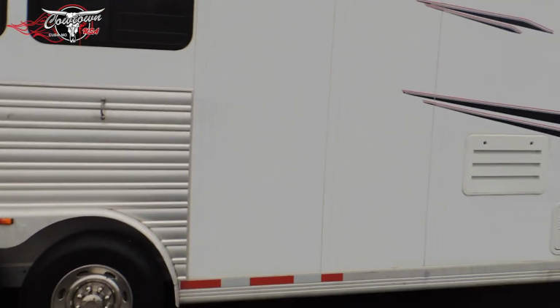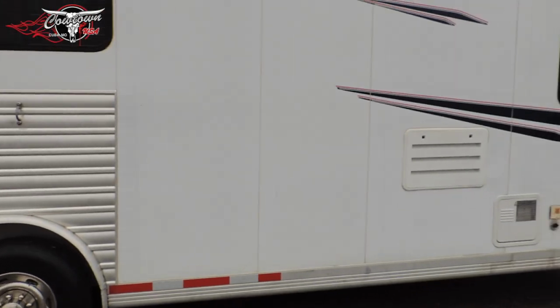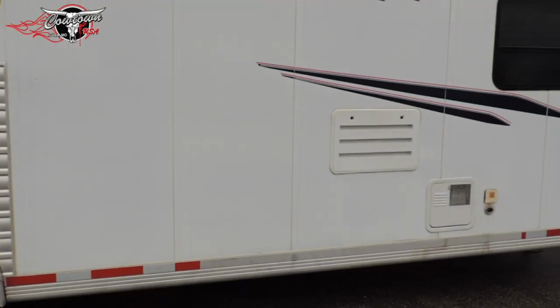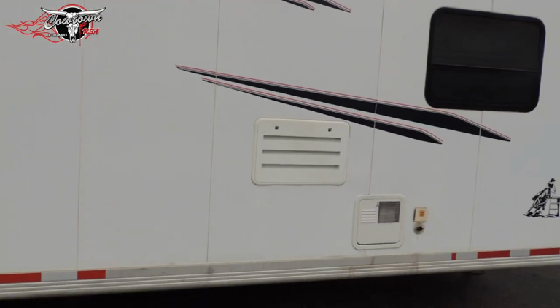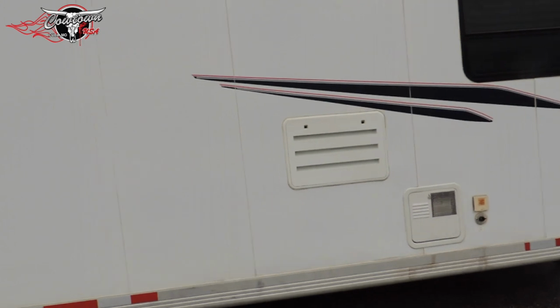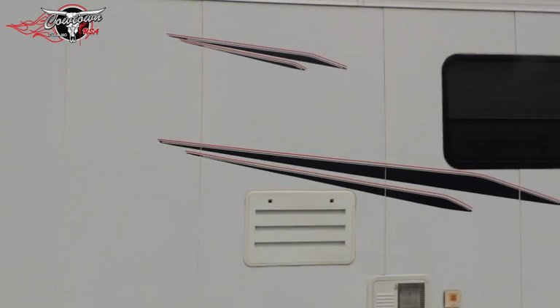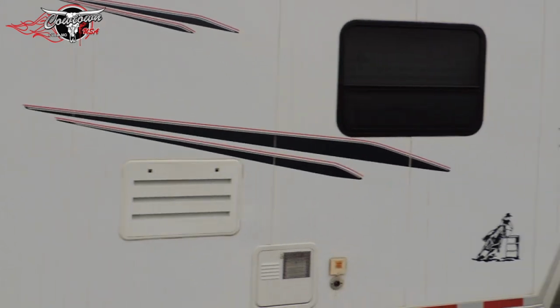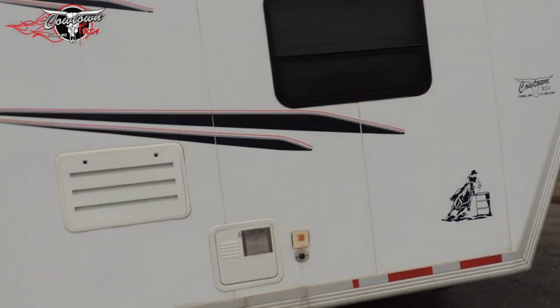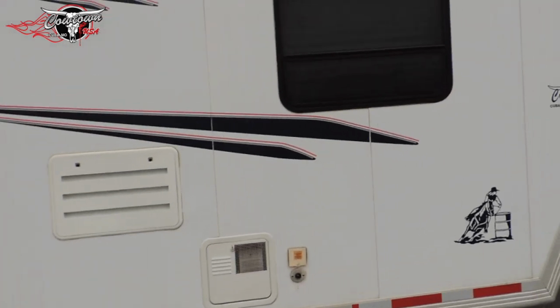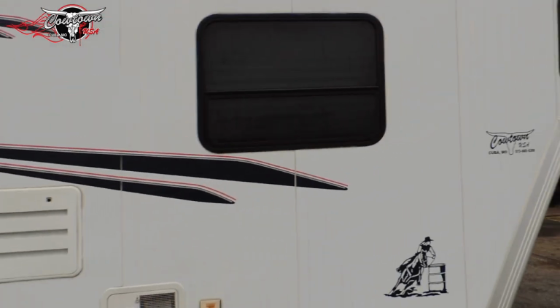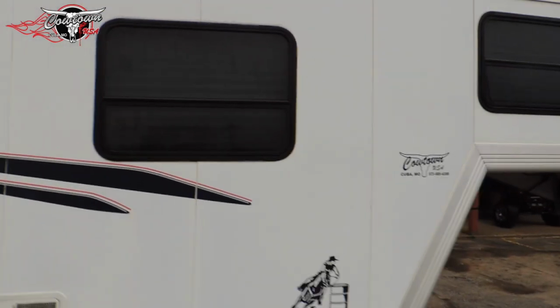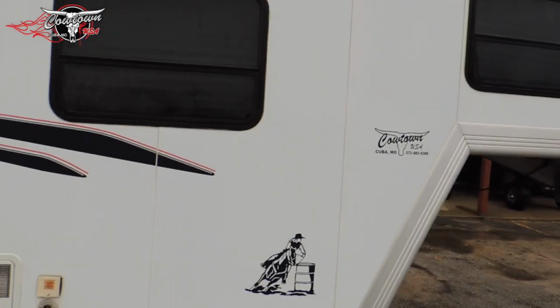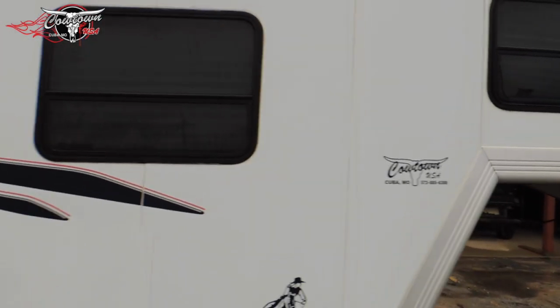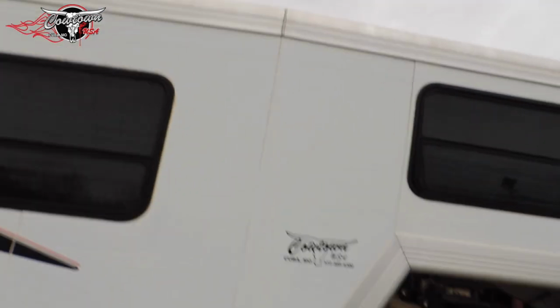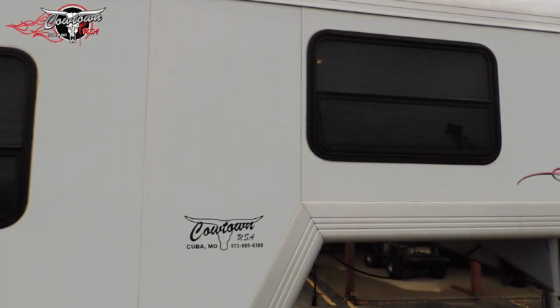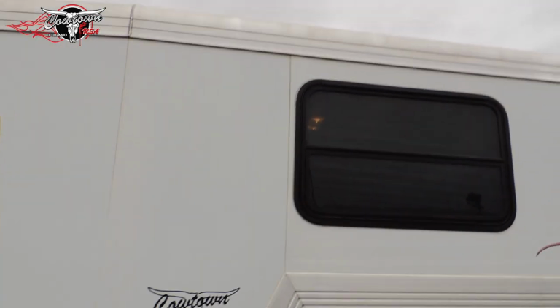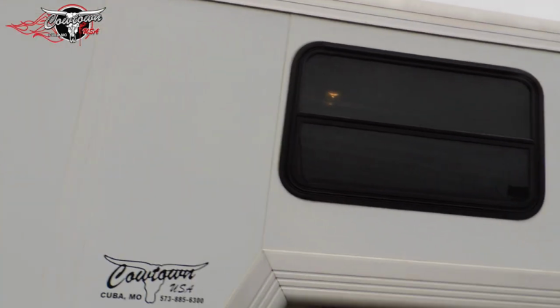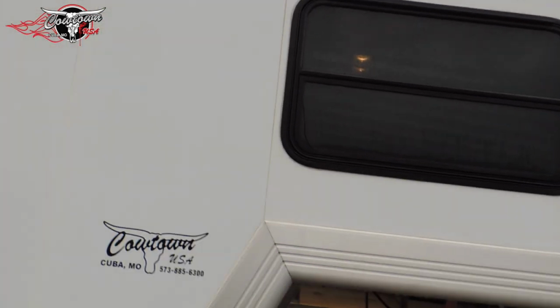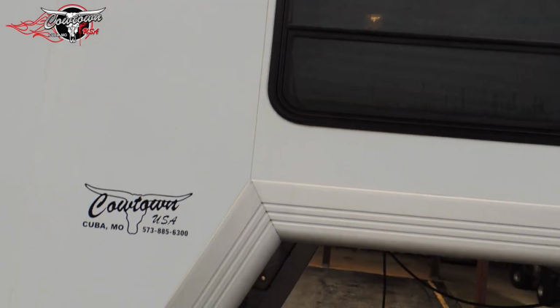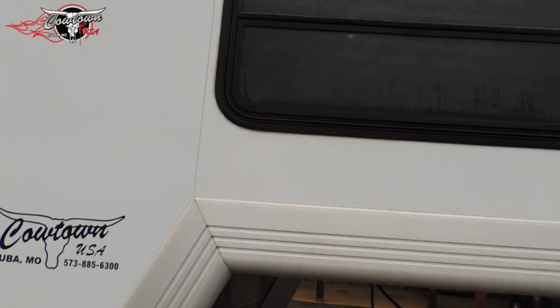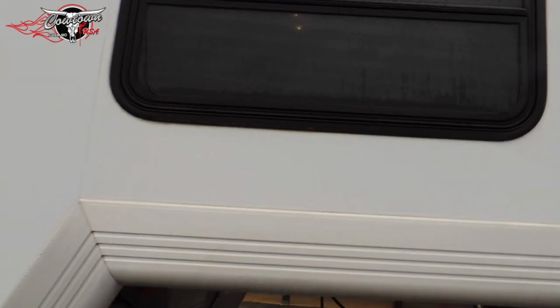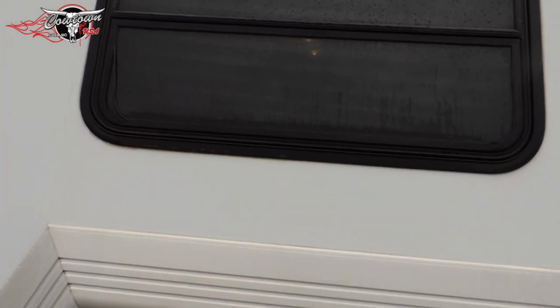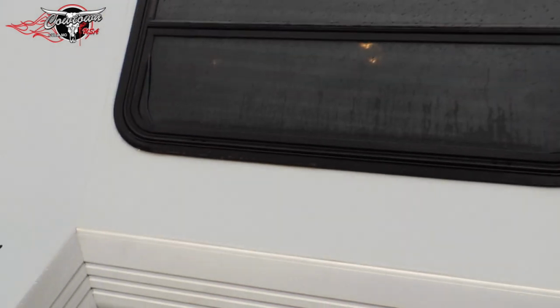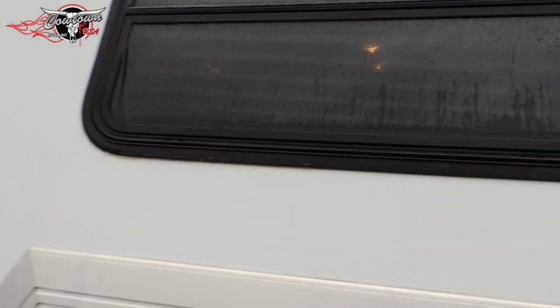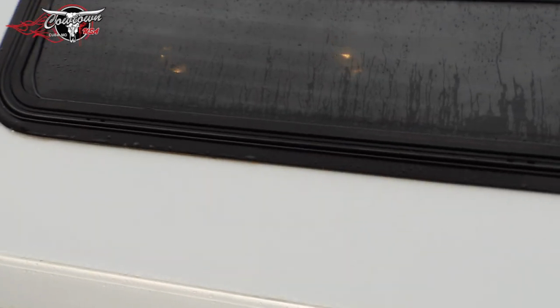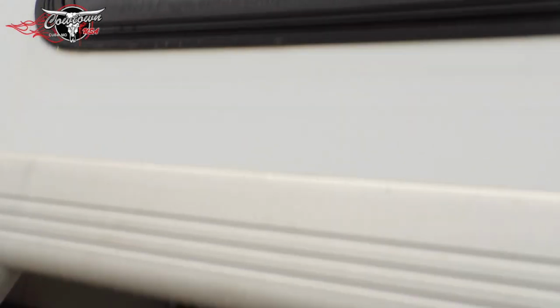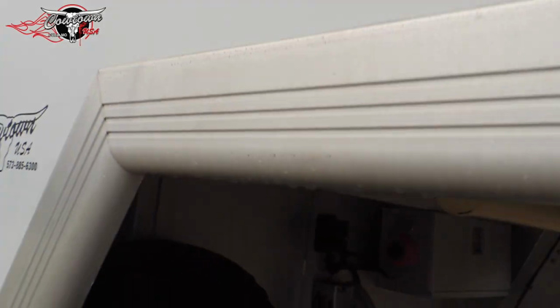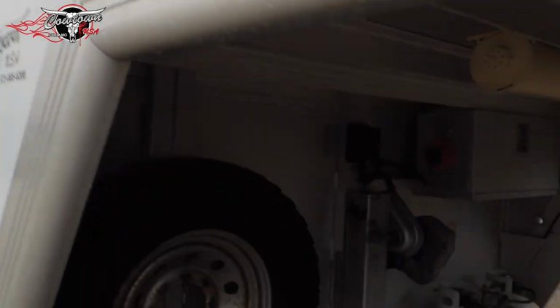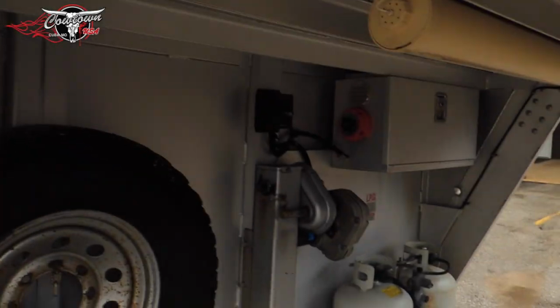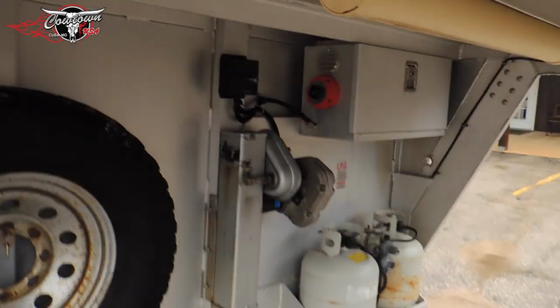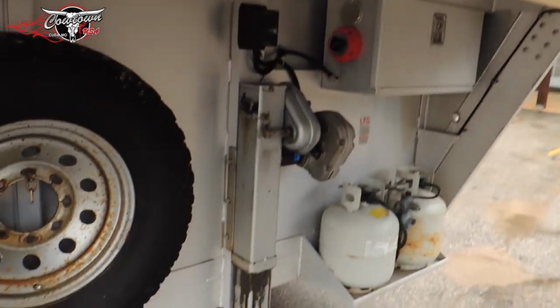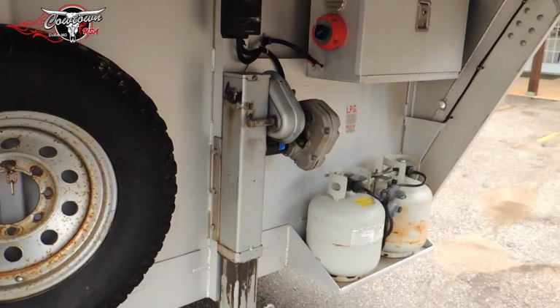Then we go up here to the front. It's got the Jalesty windows, which are pretty cool — they fold out. It's got your power jack.